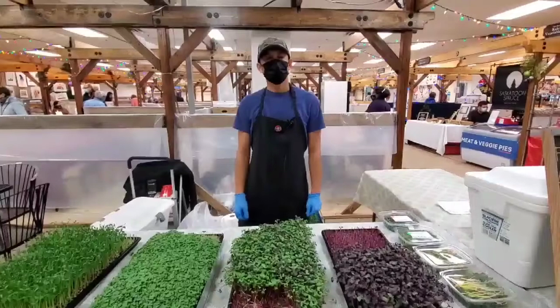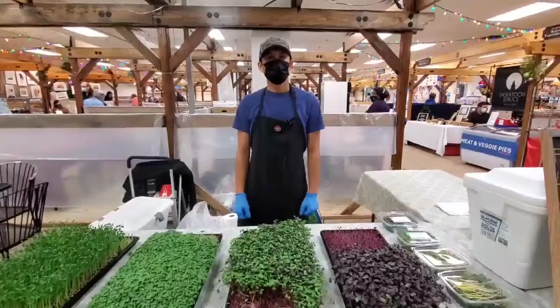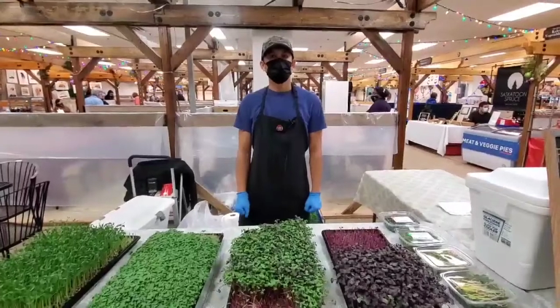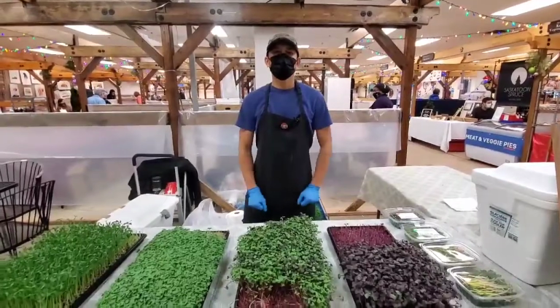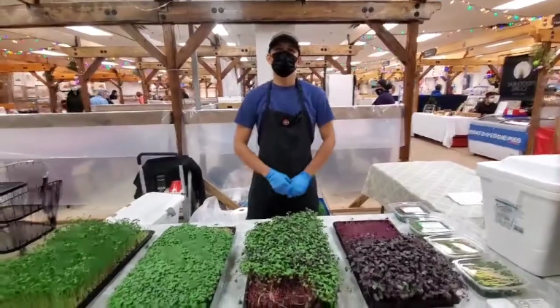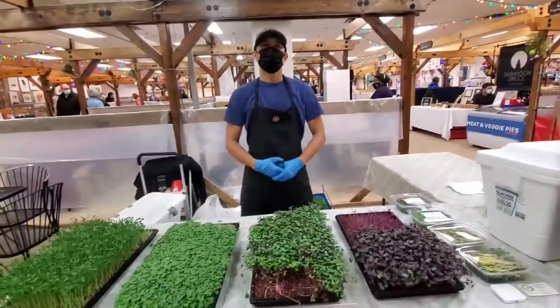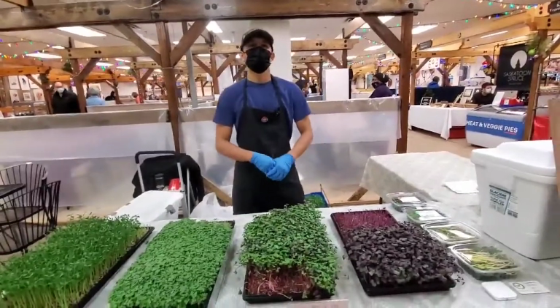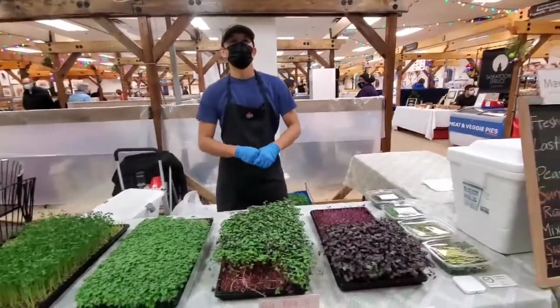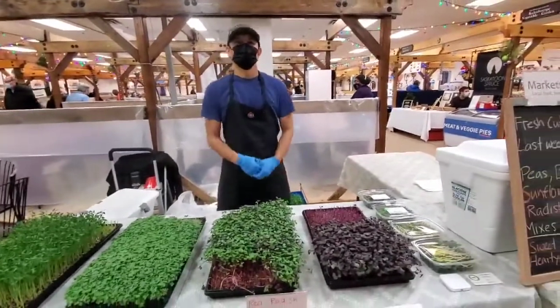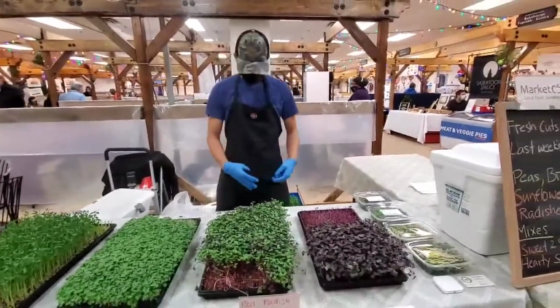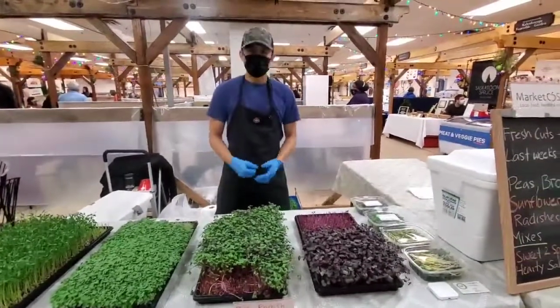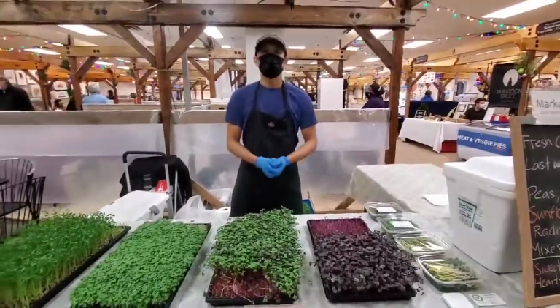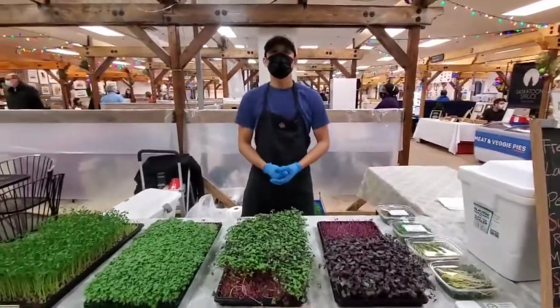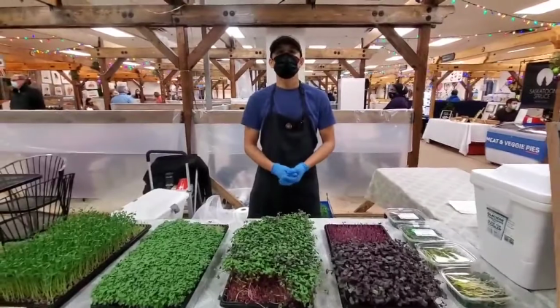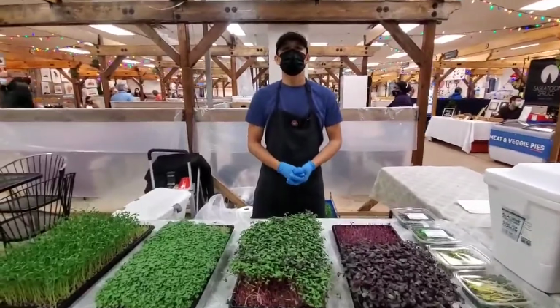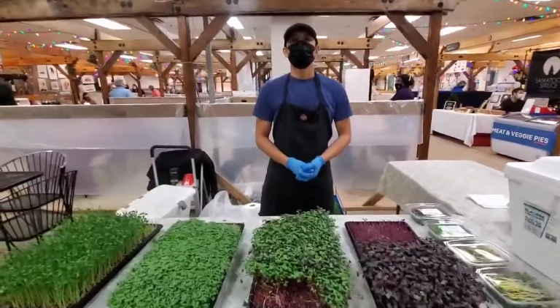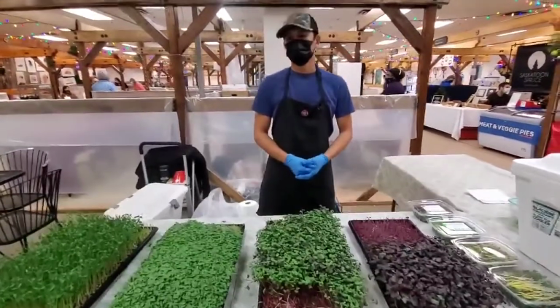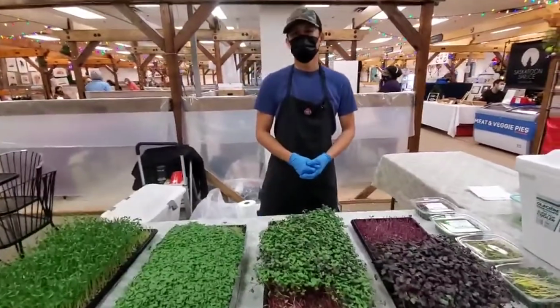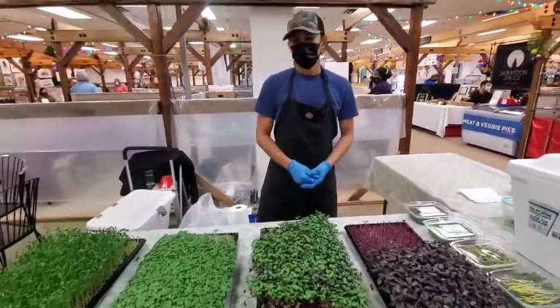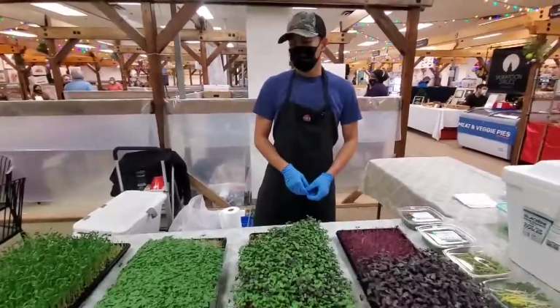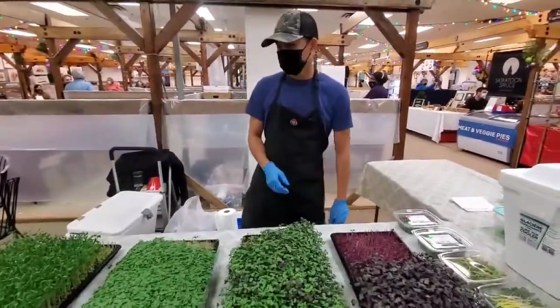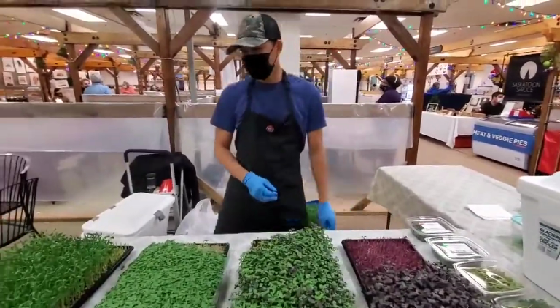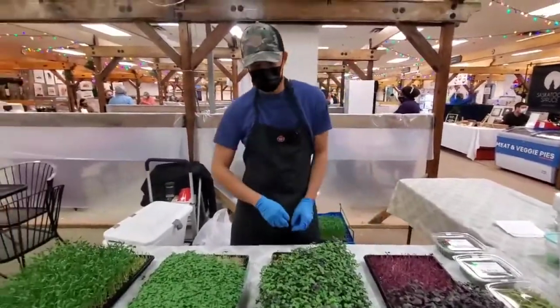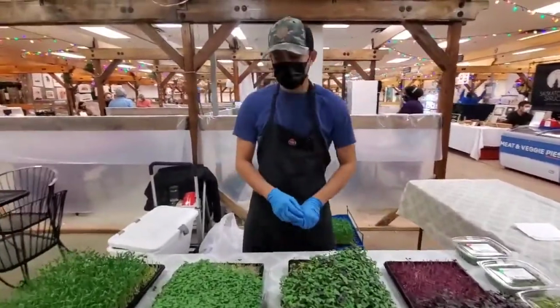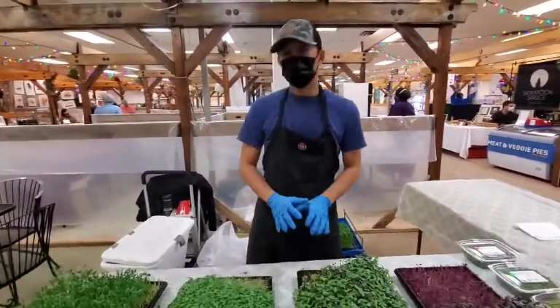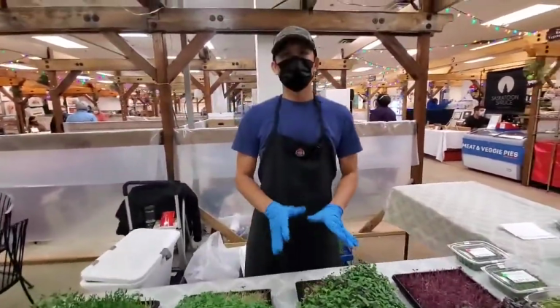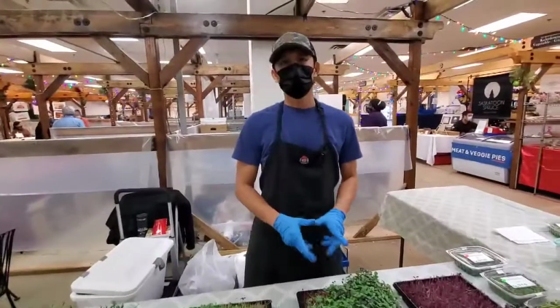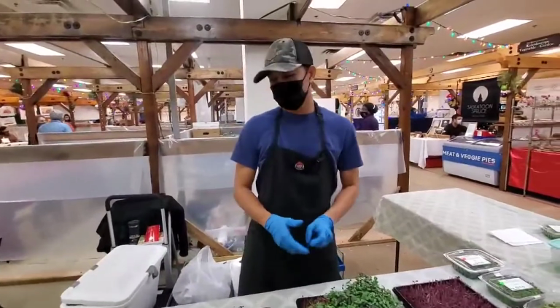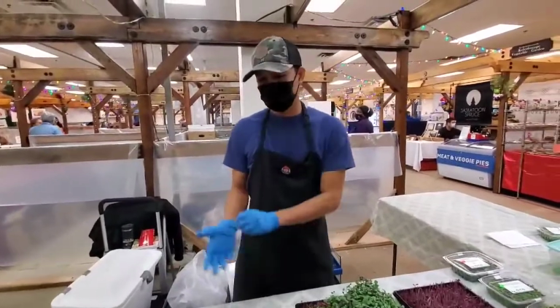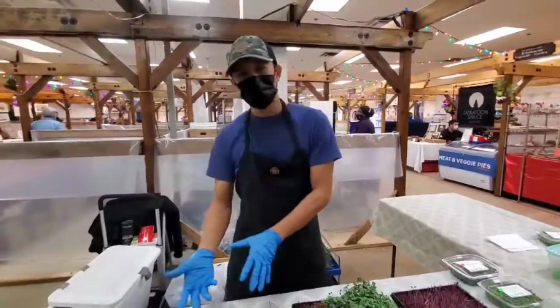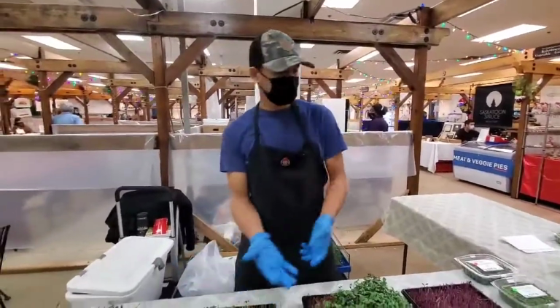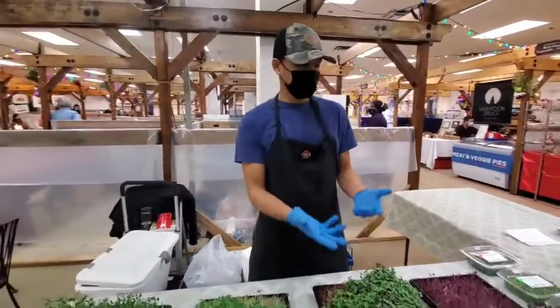We're at the Farmer's Market with Lyman of Vert Farms YXA Microgreens. Hello there. I bring in fresh microgreens, and I do fresh cuts right in front of you here.